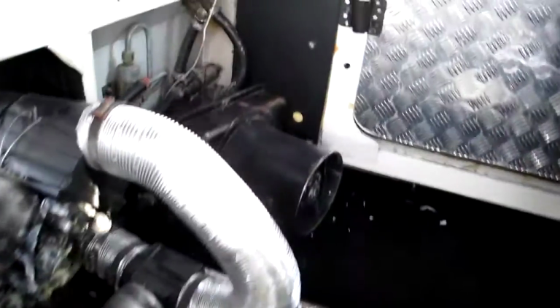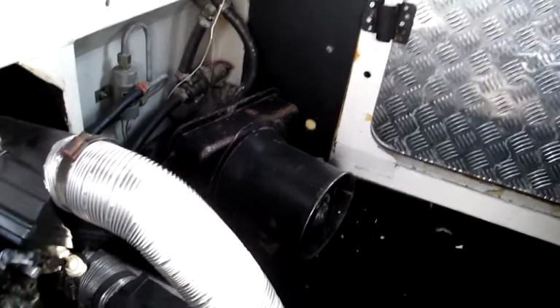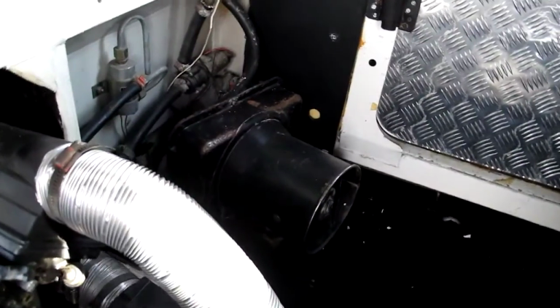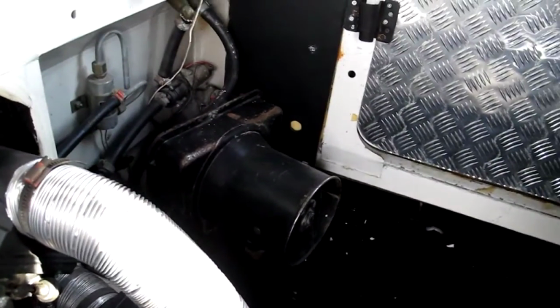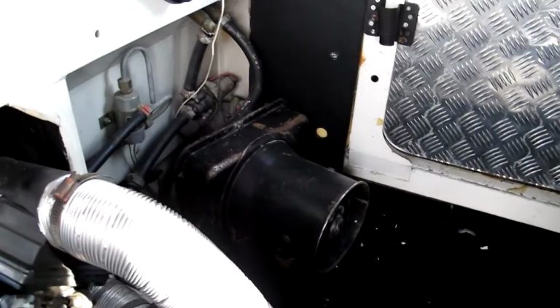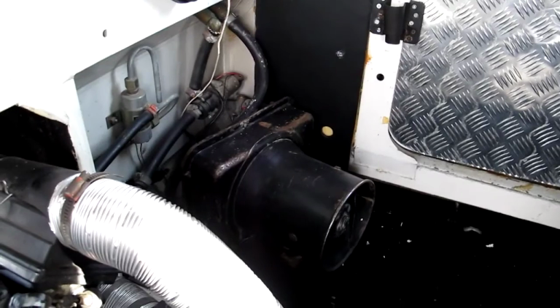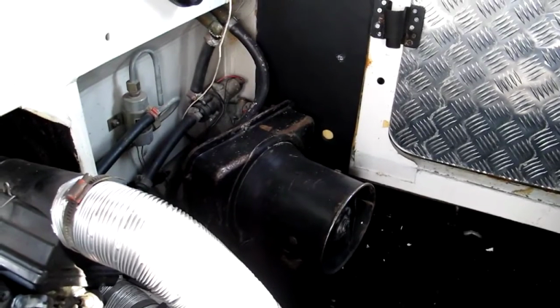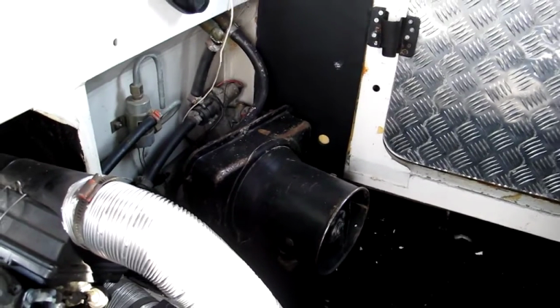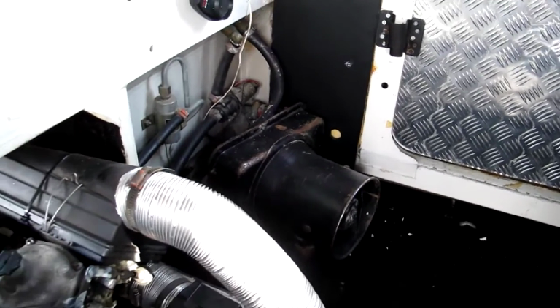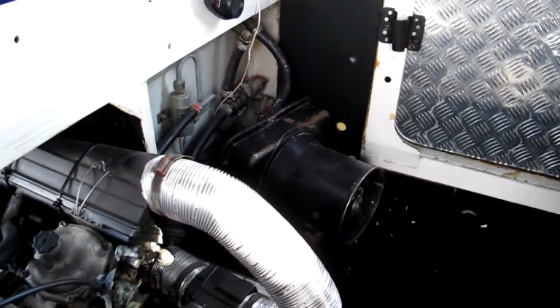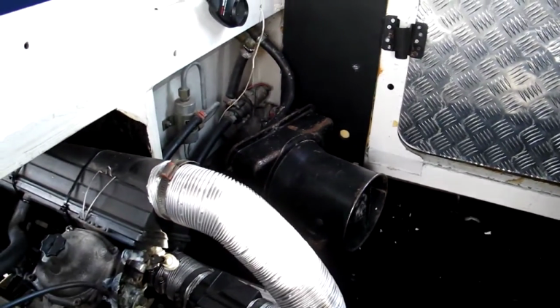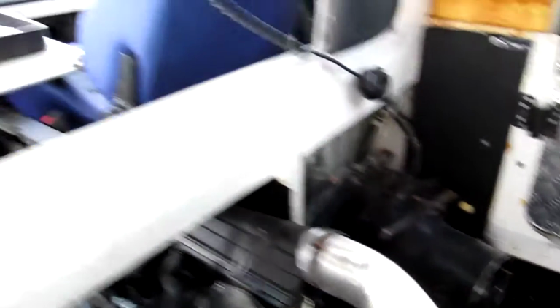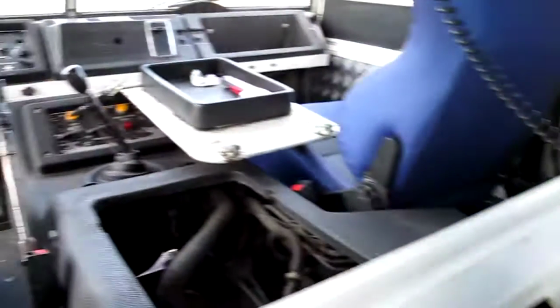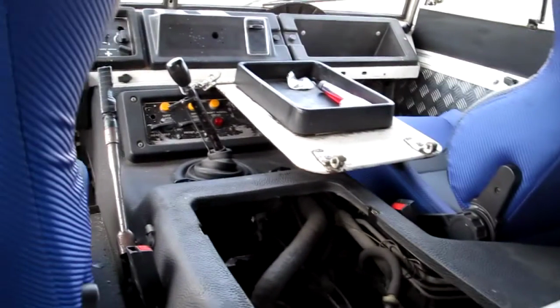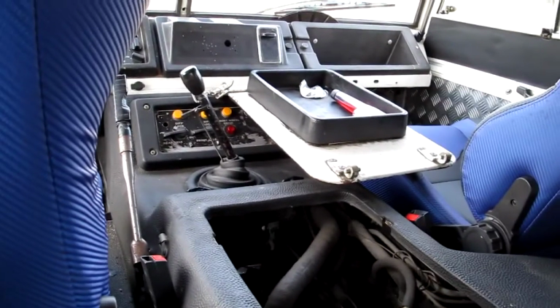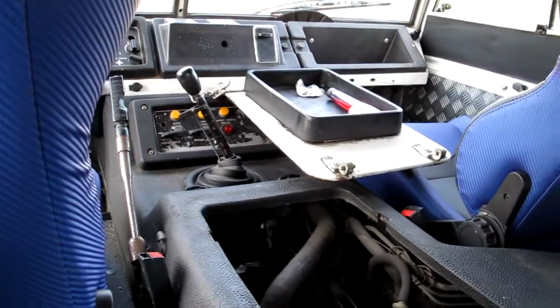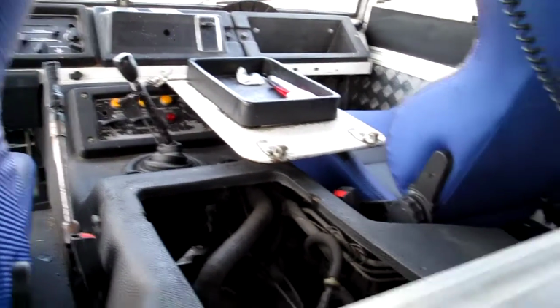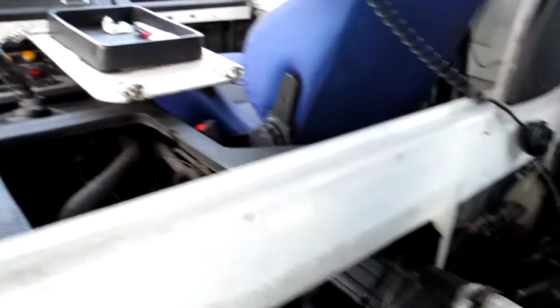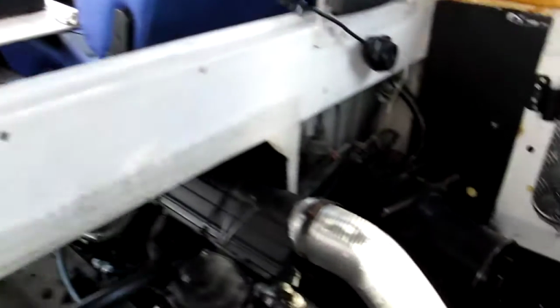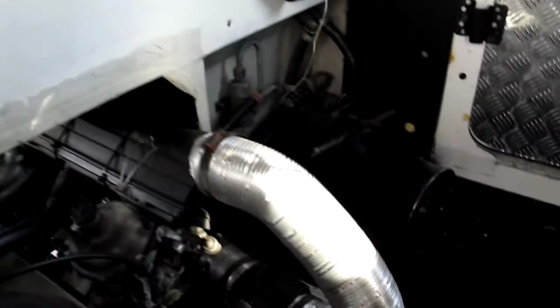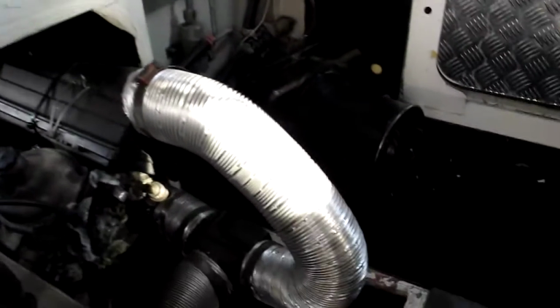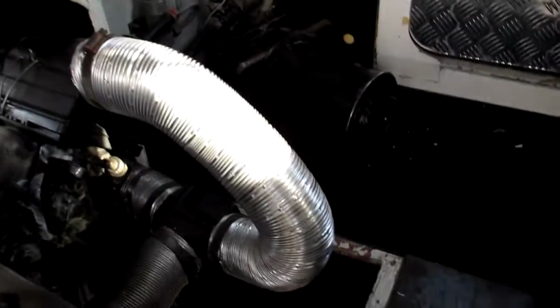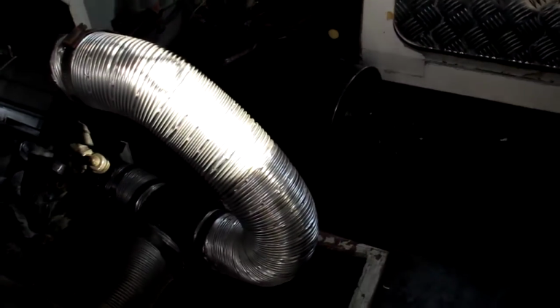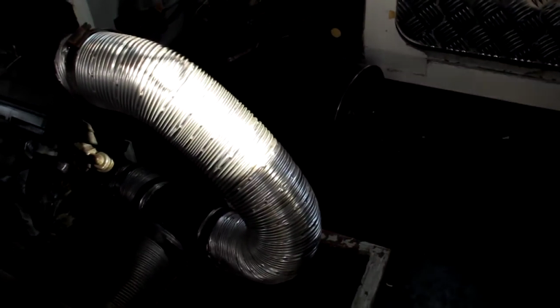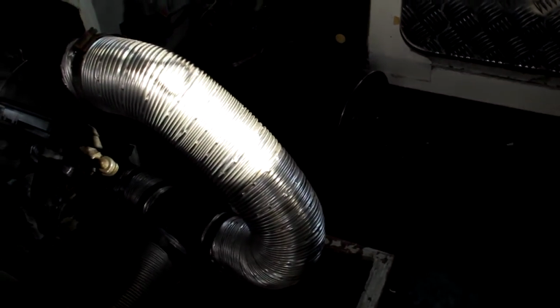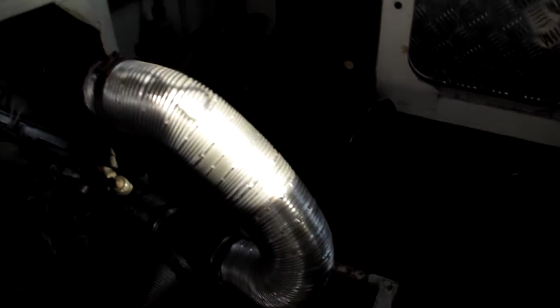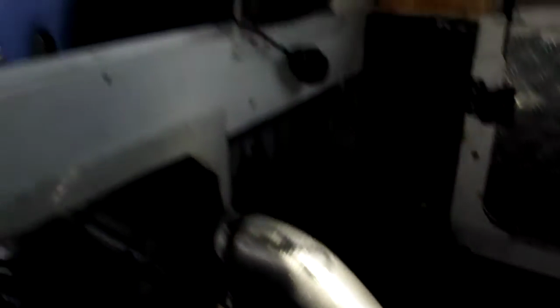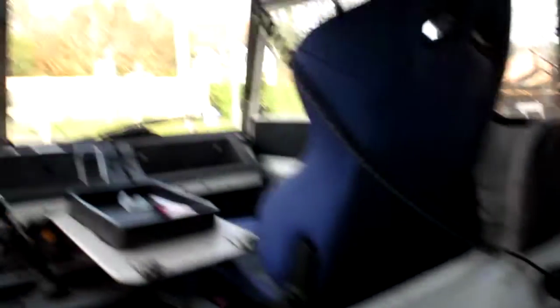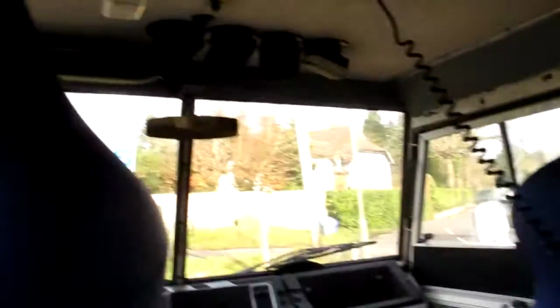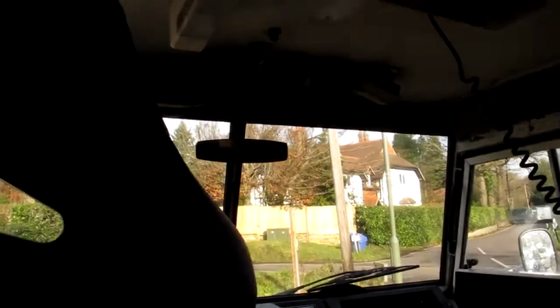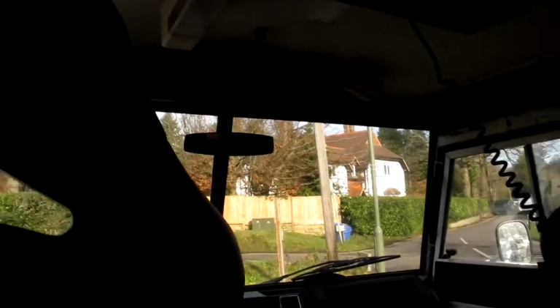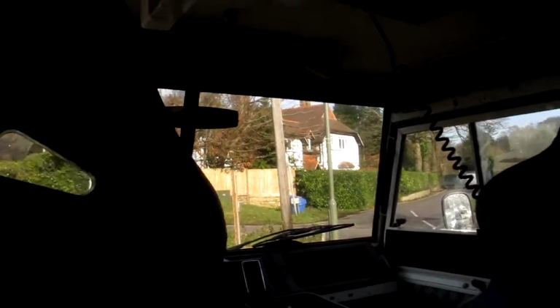Incidentally I missed this out in the last video — that's another heater over there. So you've got one conventional one up the front in the dash, one in the back to heat up the passengers in the rear, and then an extra one up in the roof.